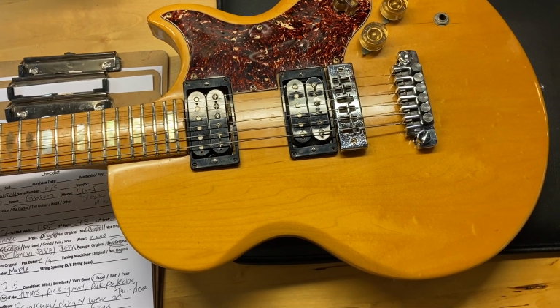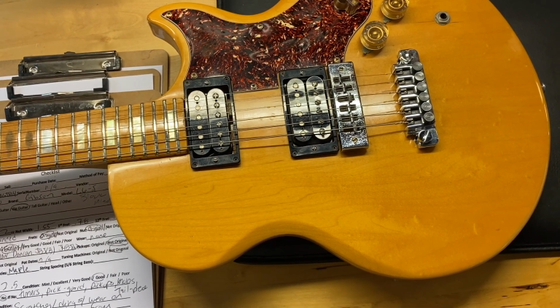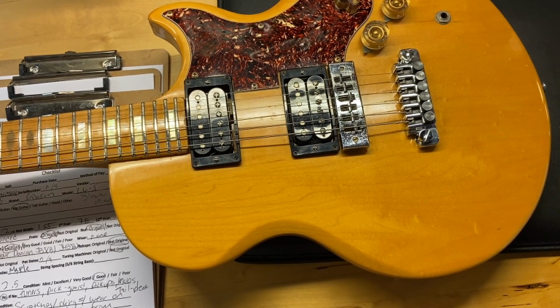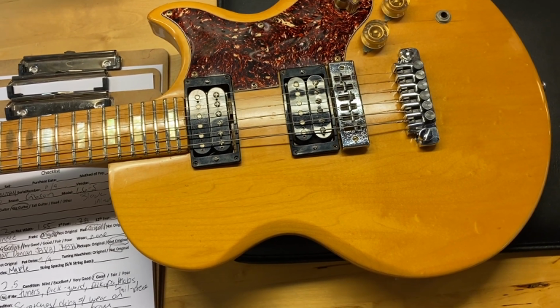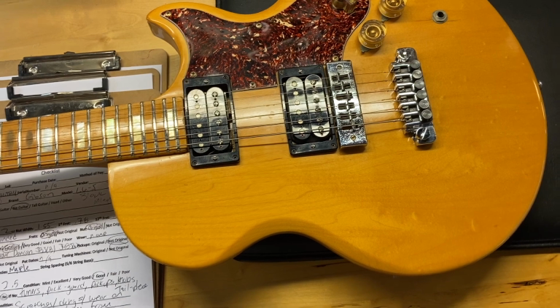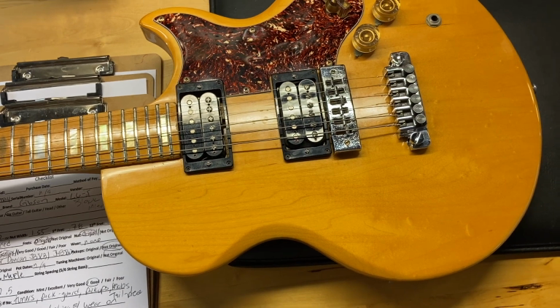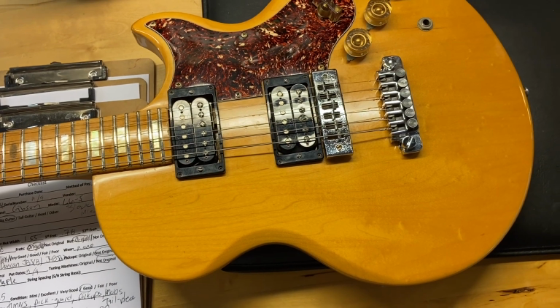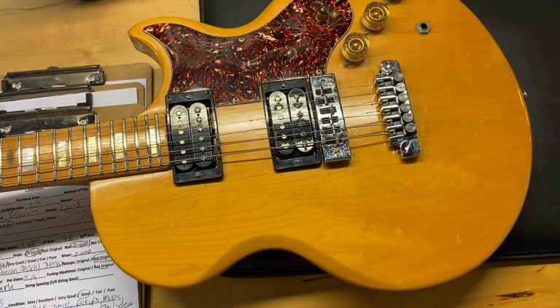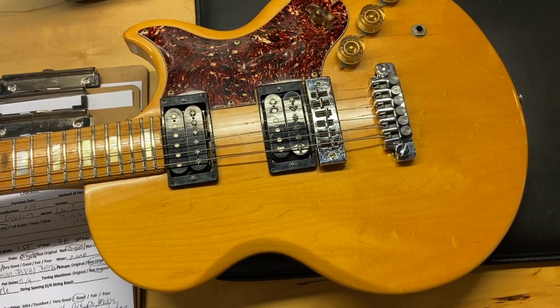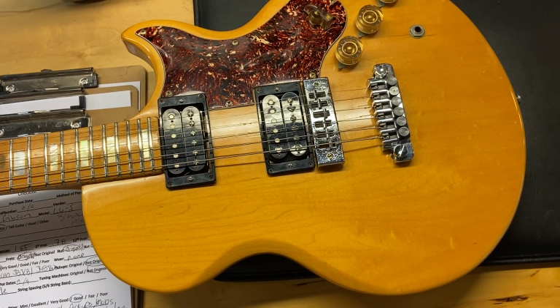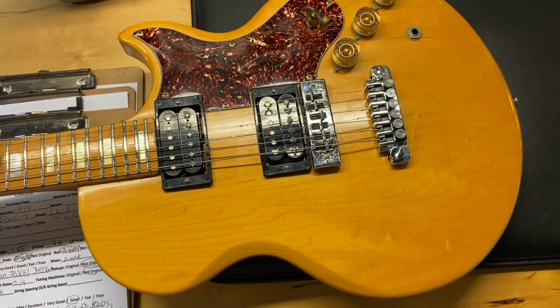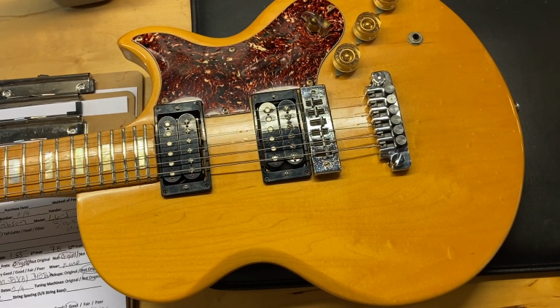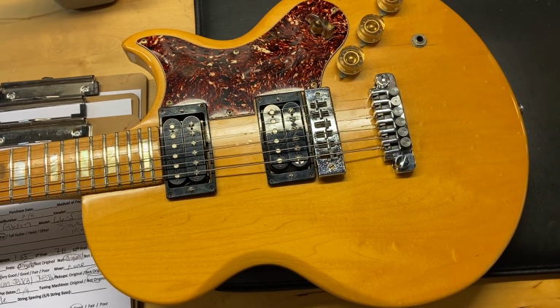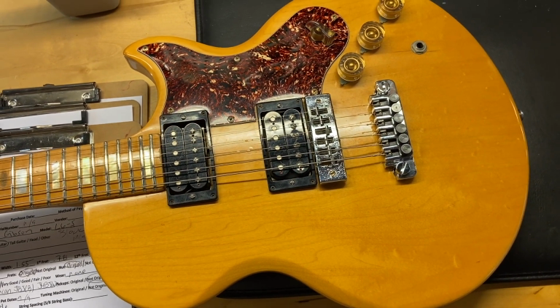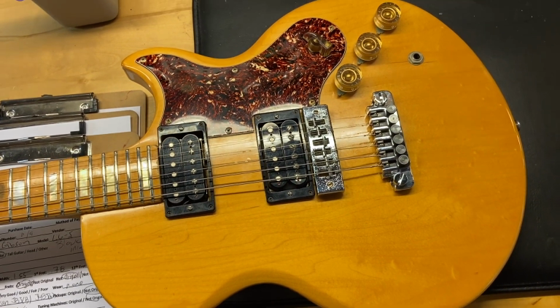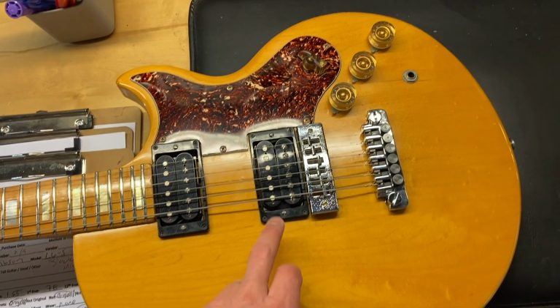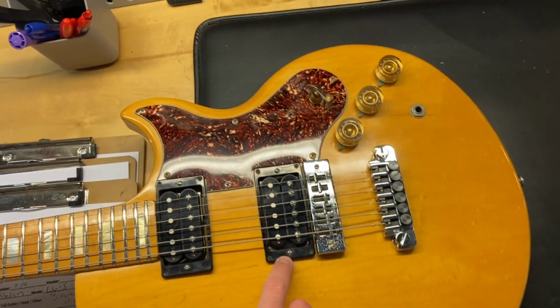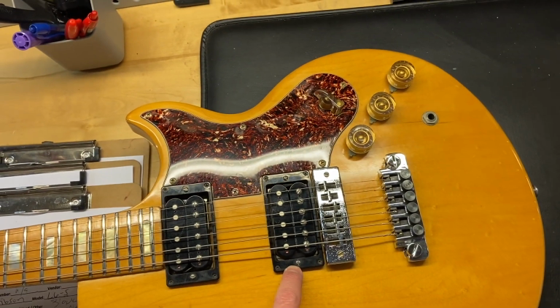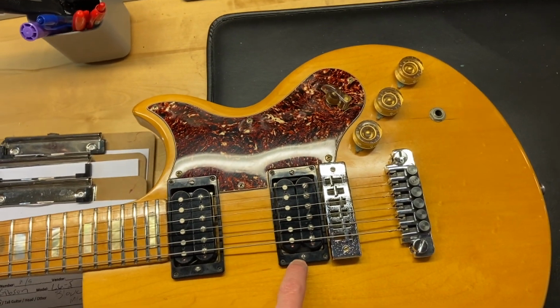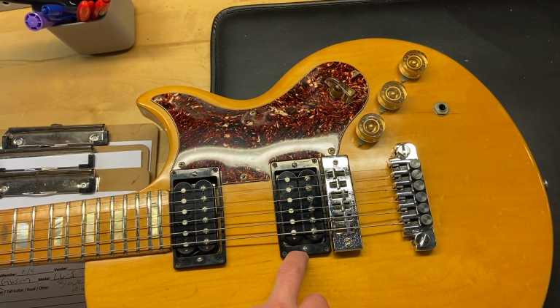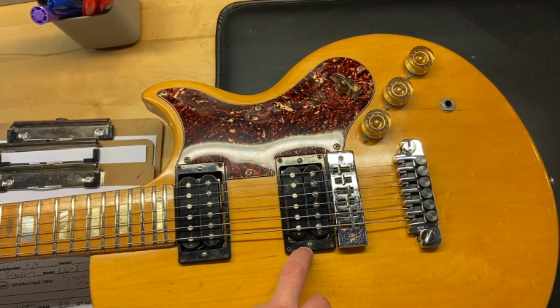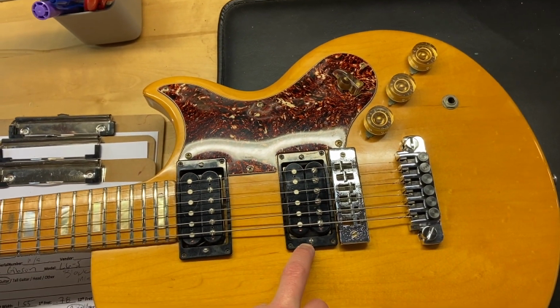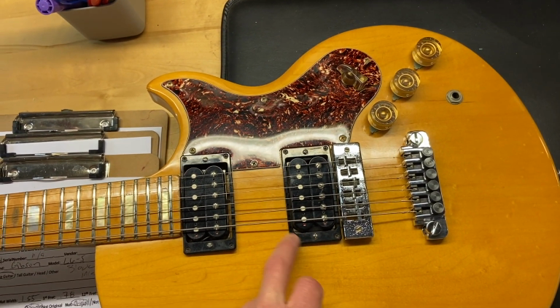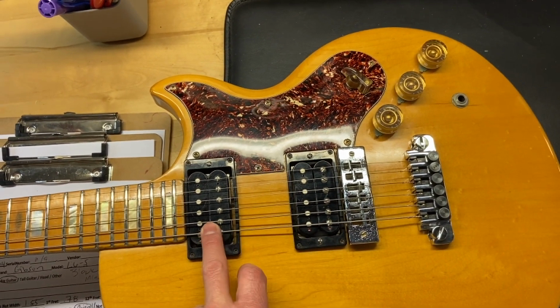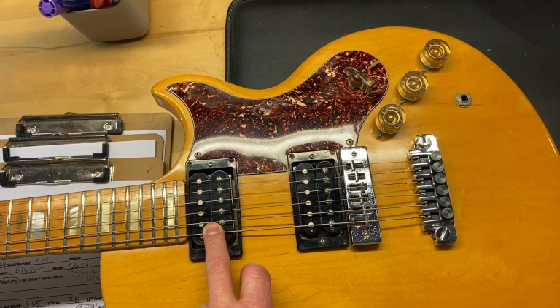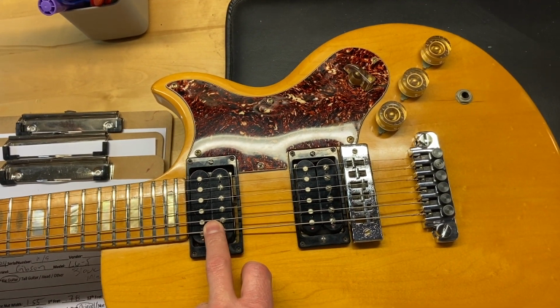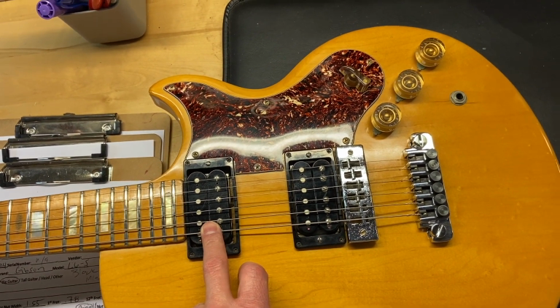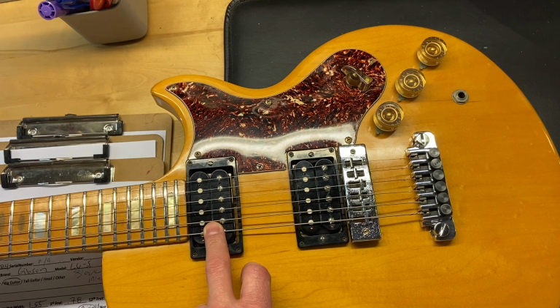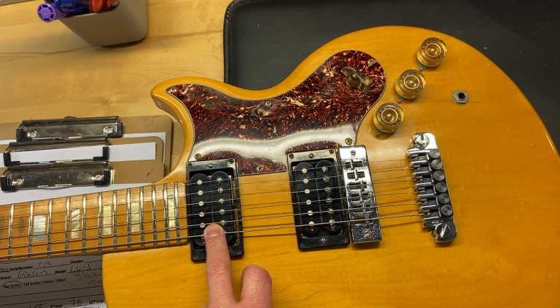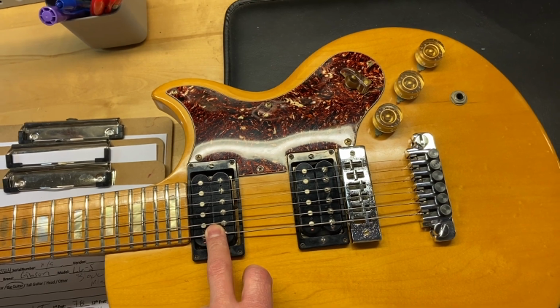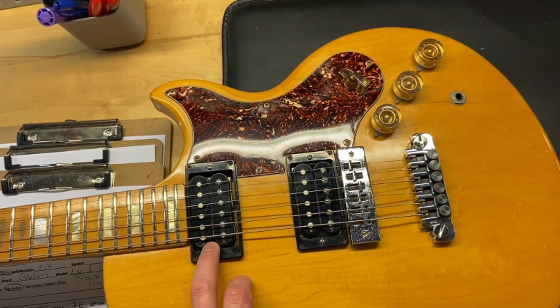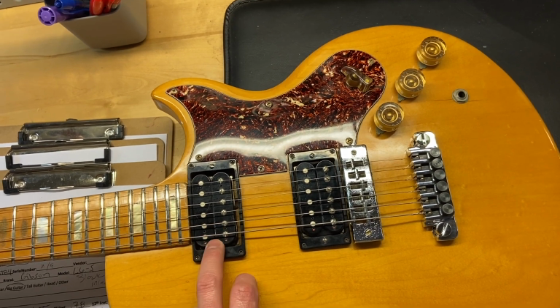It has a maple fingerboard. The pickups on this — it's got a Seymour Duncan JB Junior in the bridge. It looks like old Seymour Duncan pickups. And a Seymour Duncan JM Junior in the neck. Let's get in there and check it out.